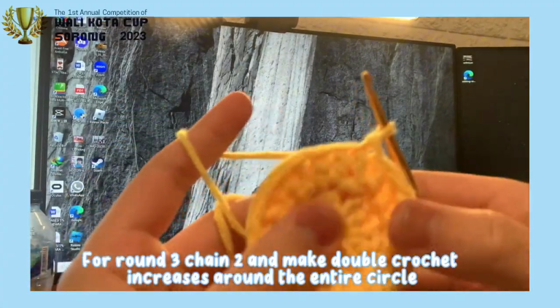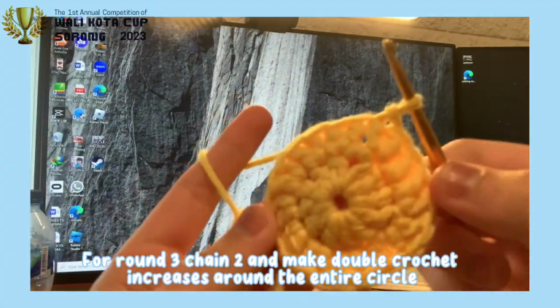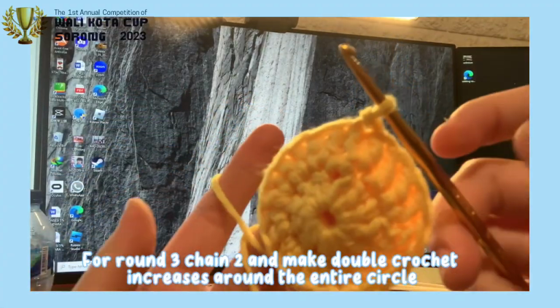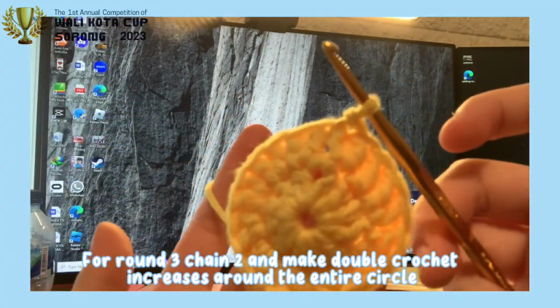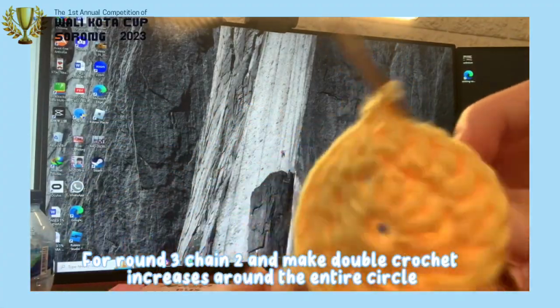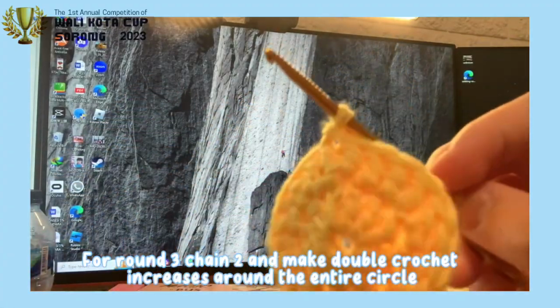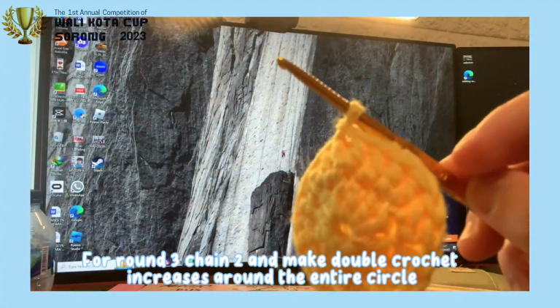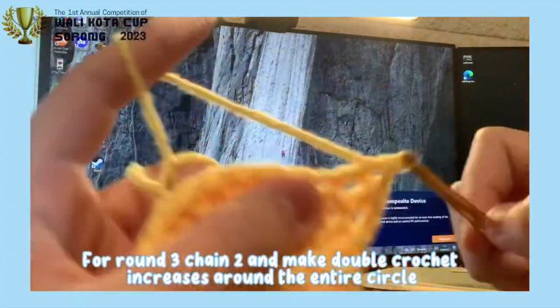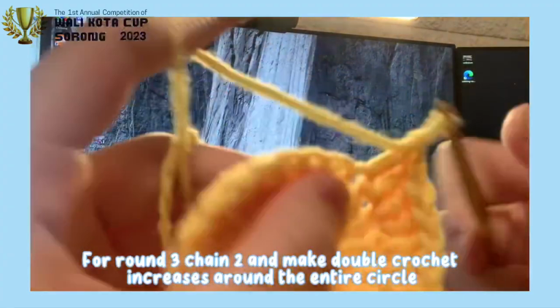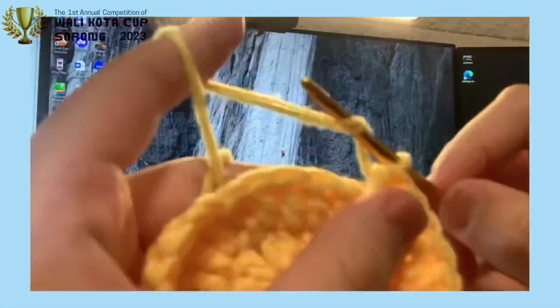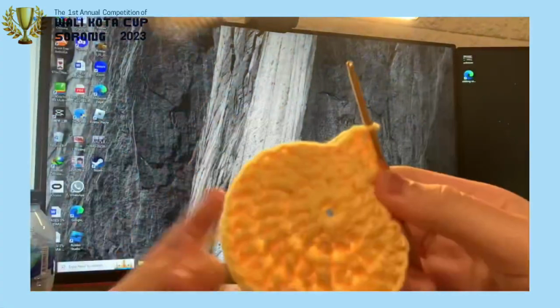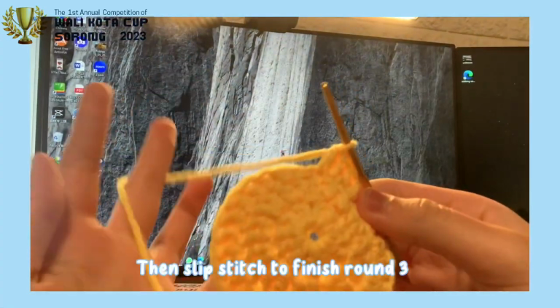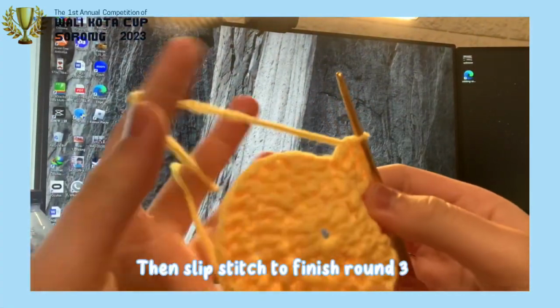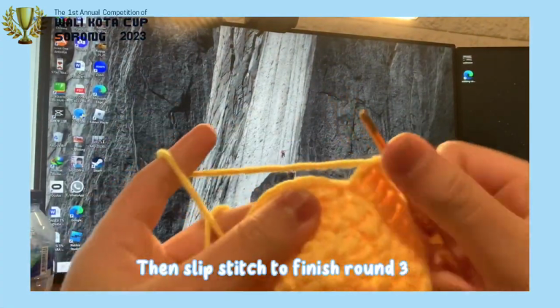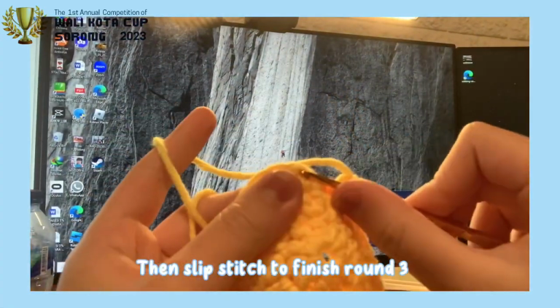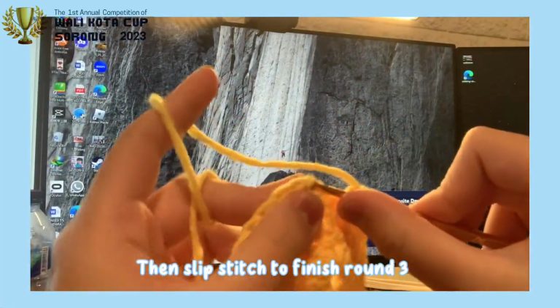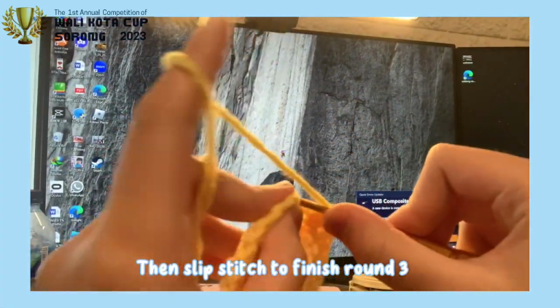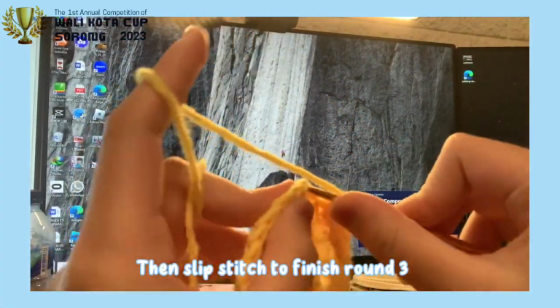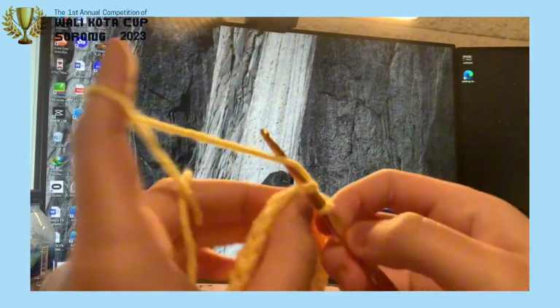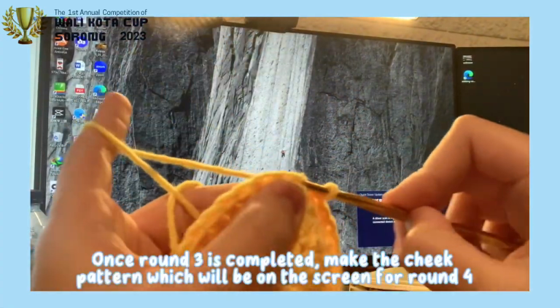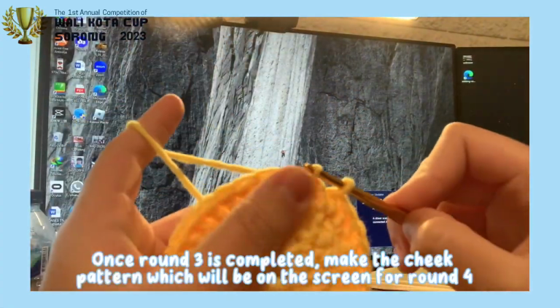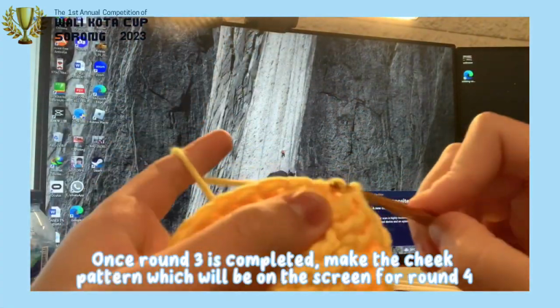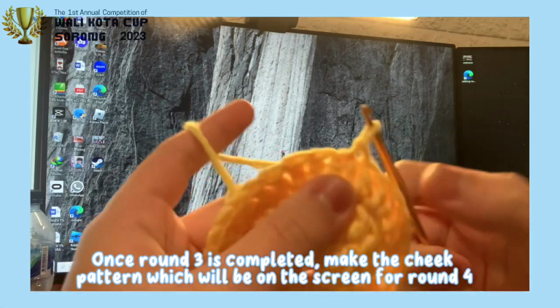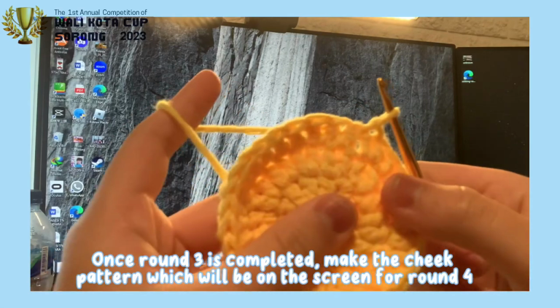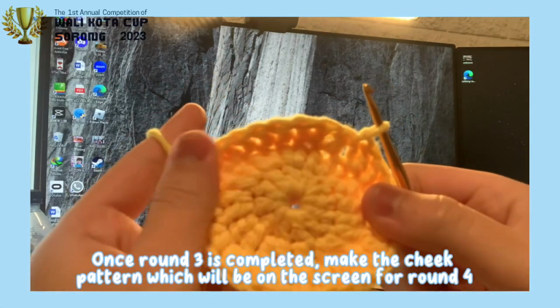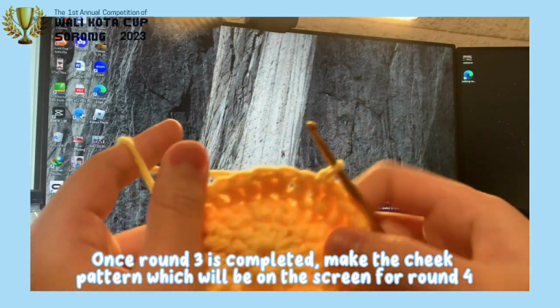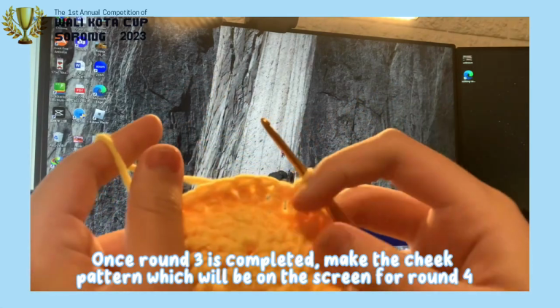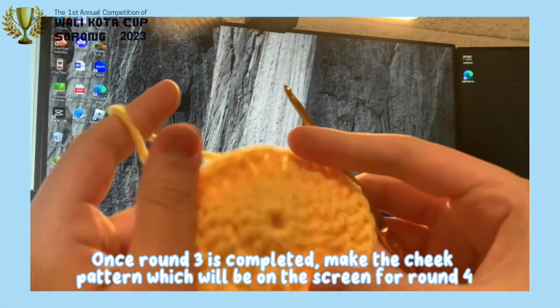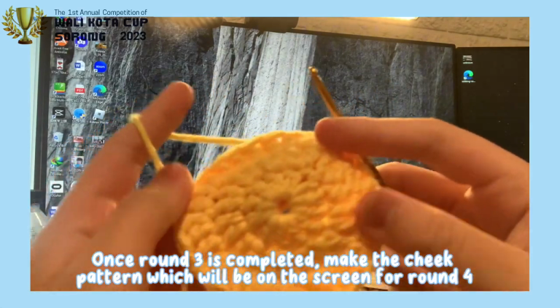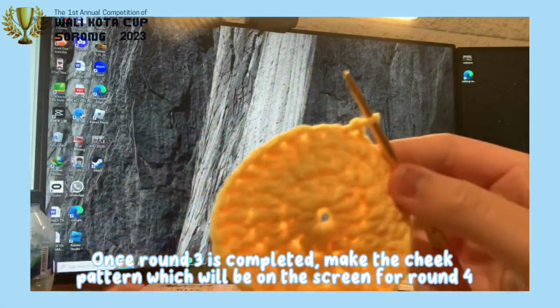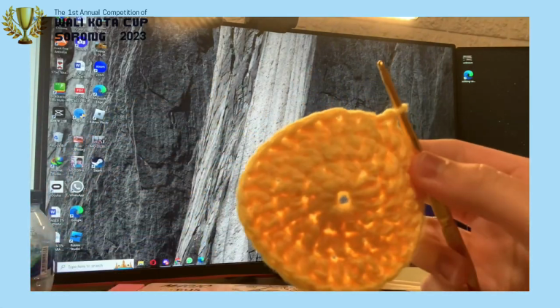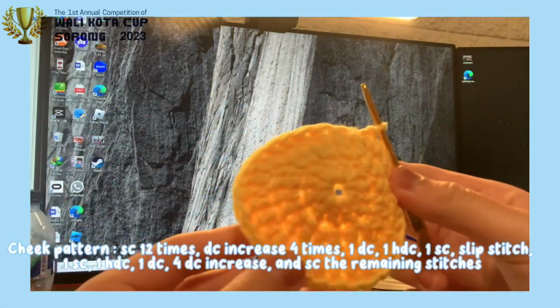For round 3, chain 2 and make double crochet increases around the entire circle. Then slip stitch to finish round 3. Once round 3 is completed, make the cheek pattern, which will be on the screen, for round 4.